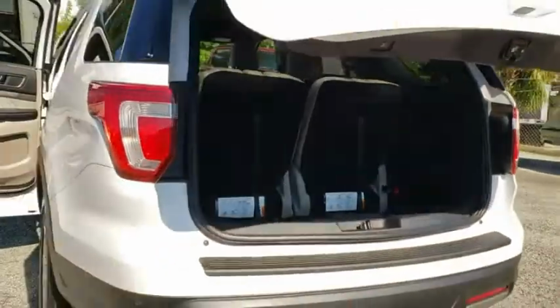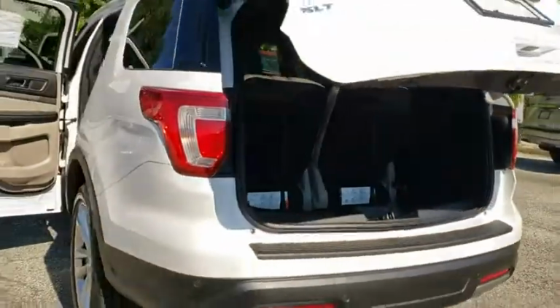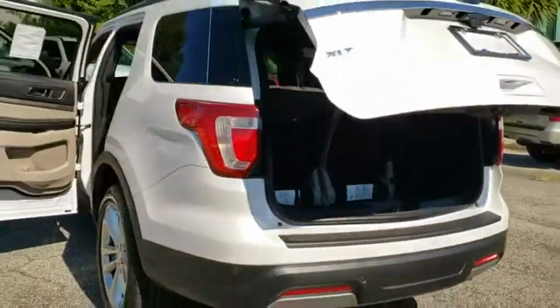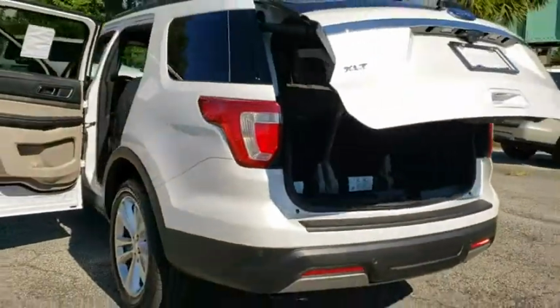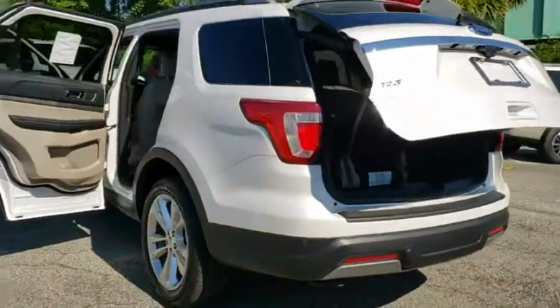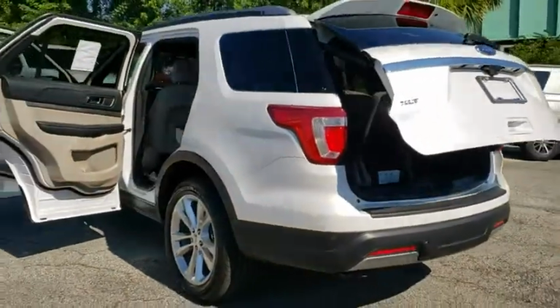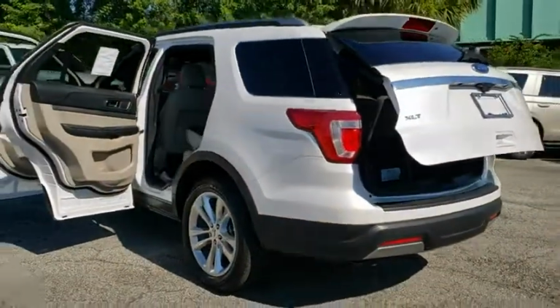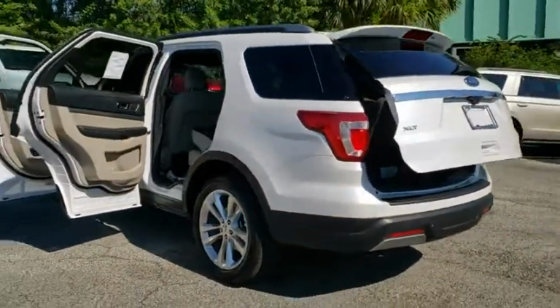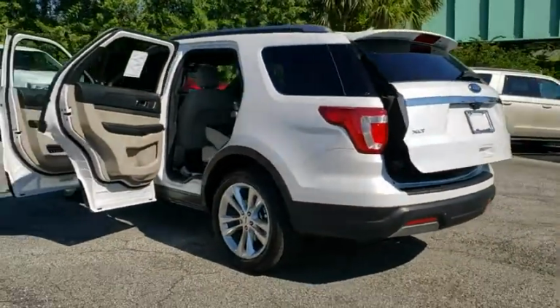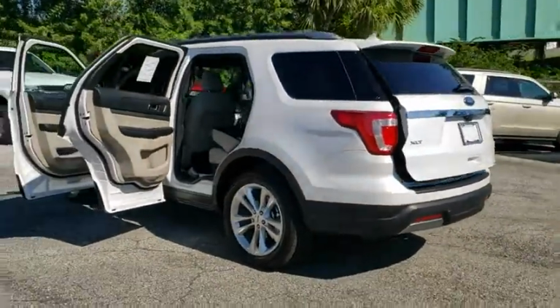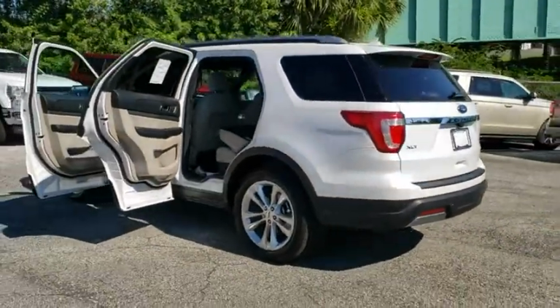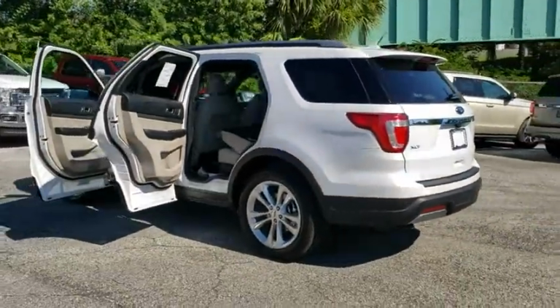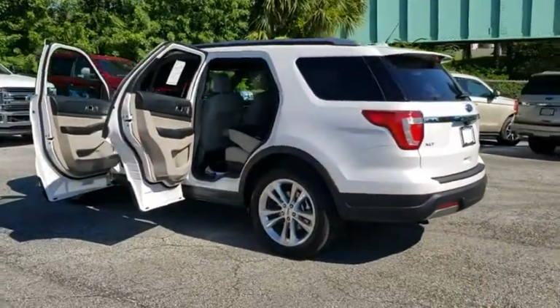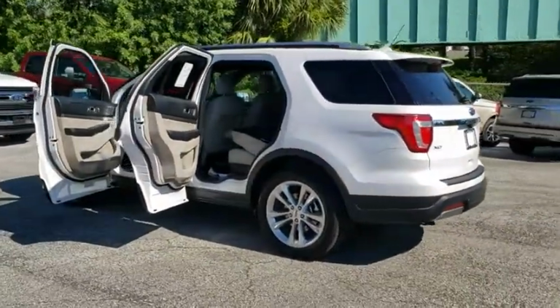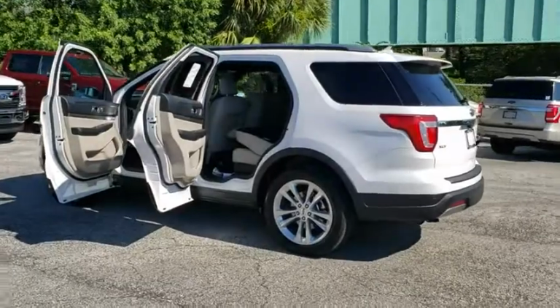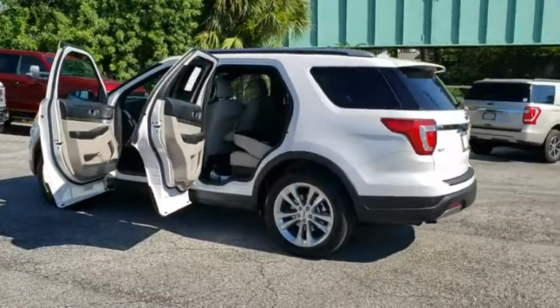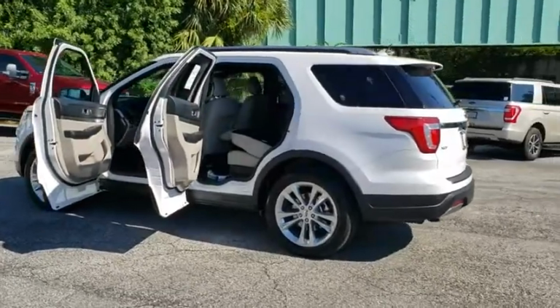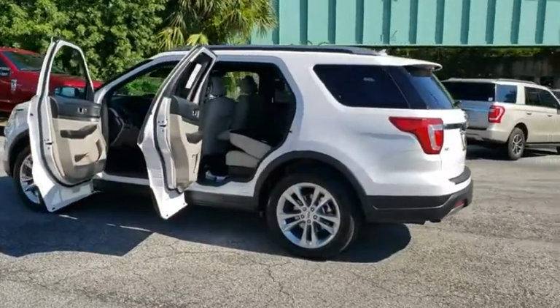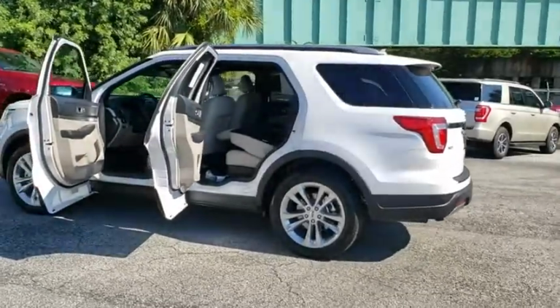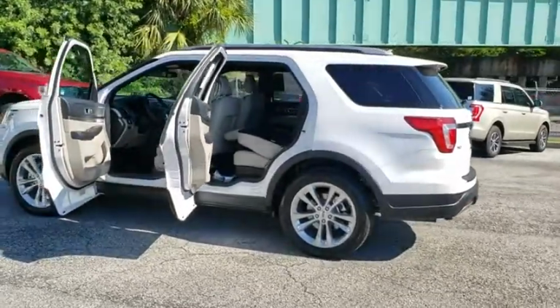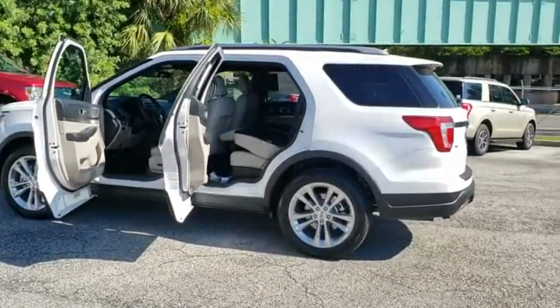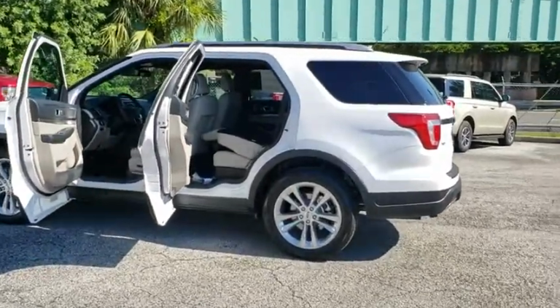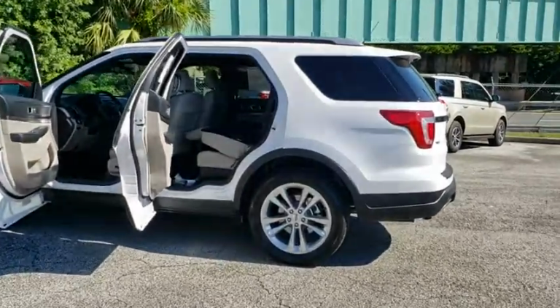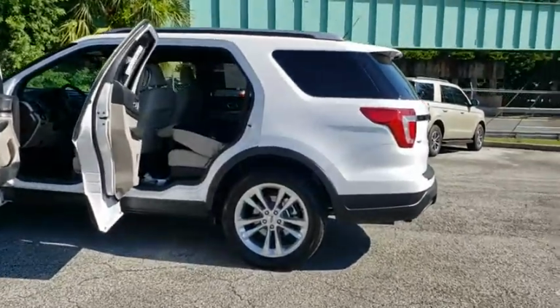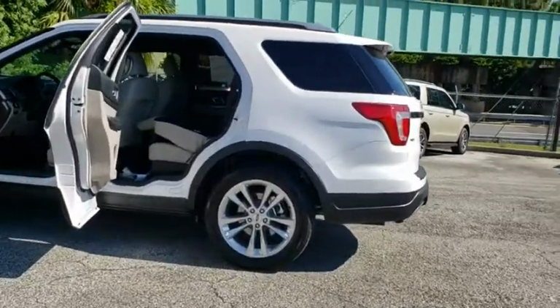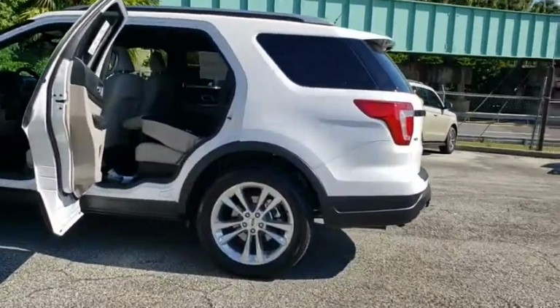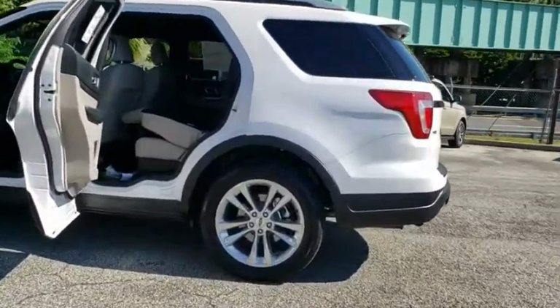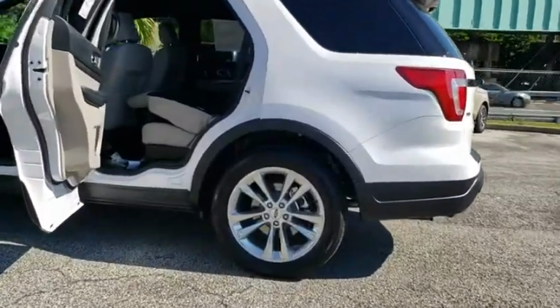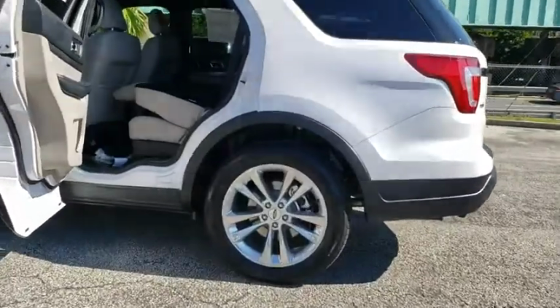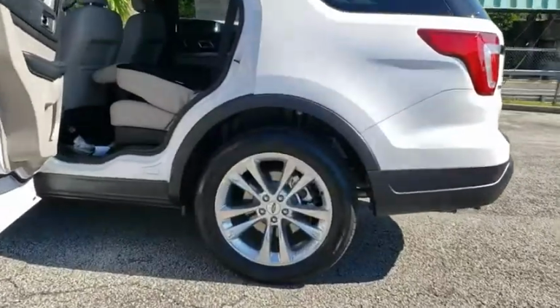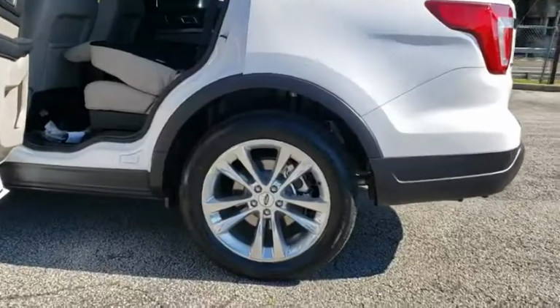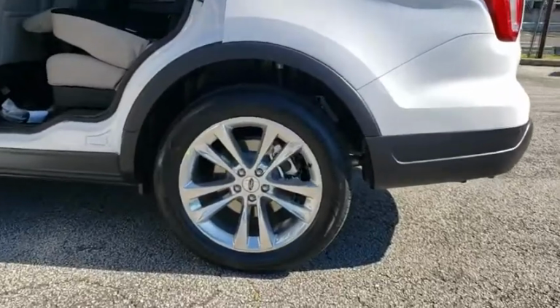Security system, electronic stability control, power windows, compass, heated steering wheel, trip computer, rear window defroster, remote keyless entry, brake assist.